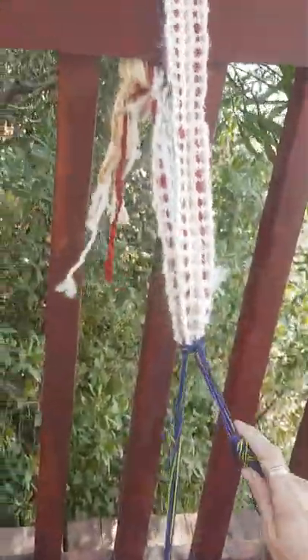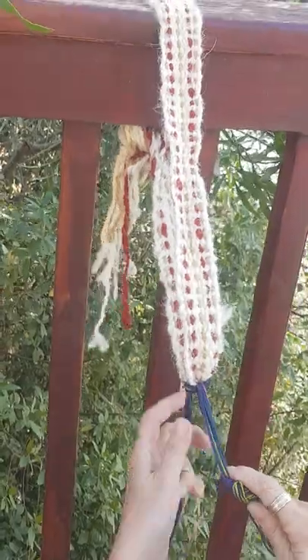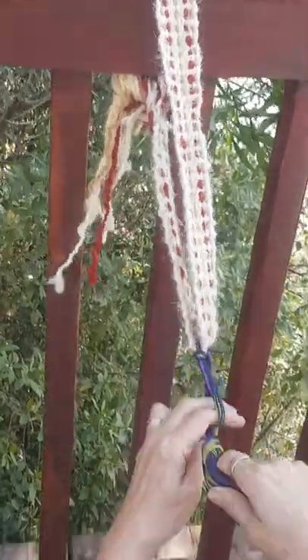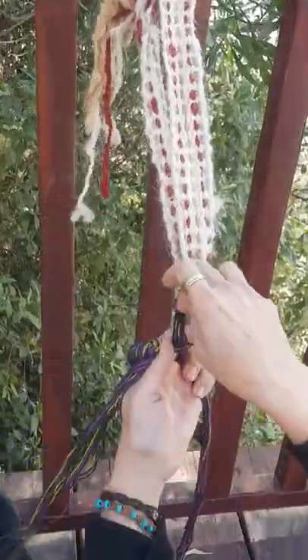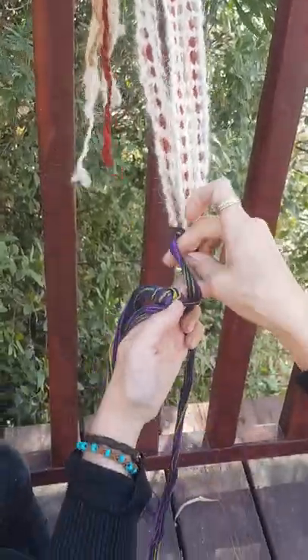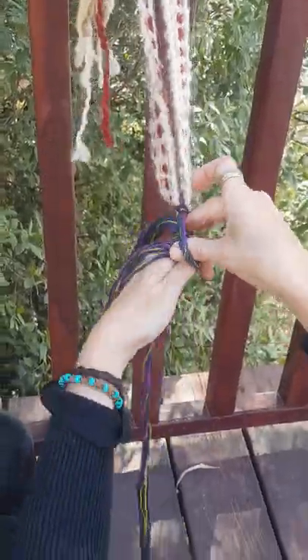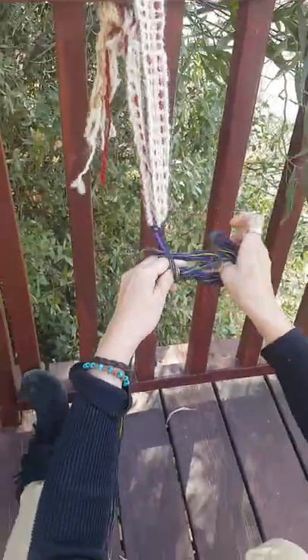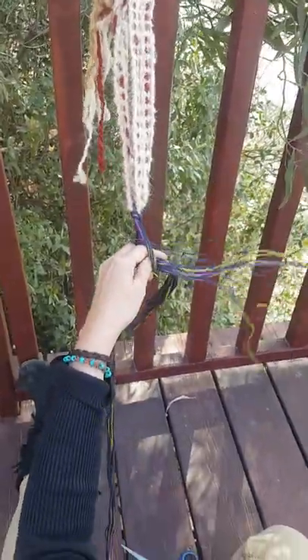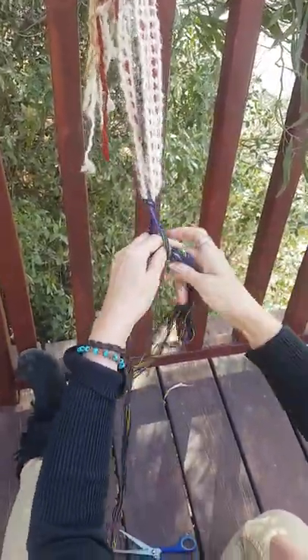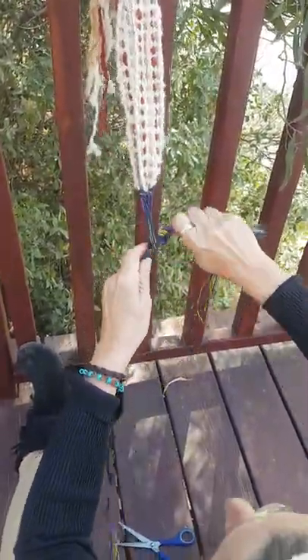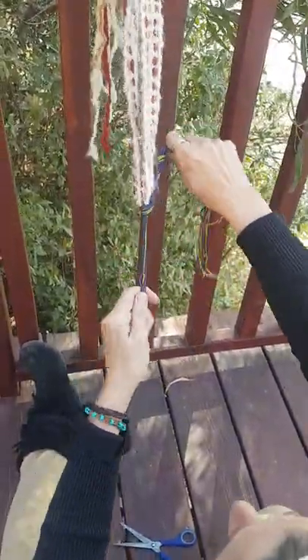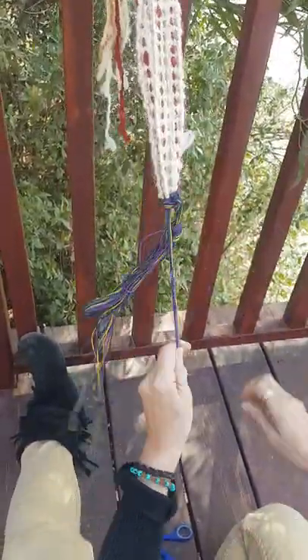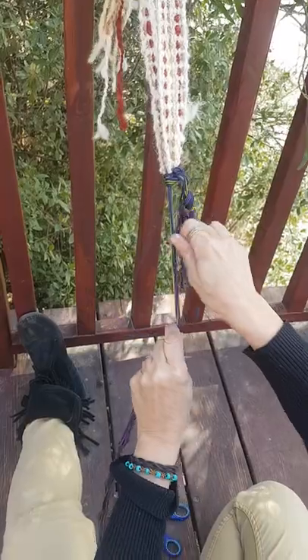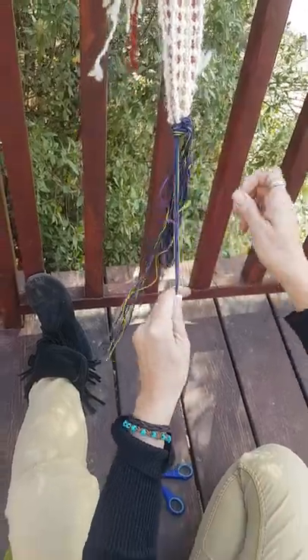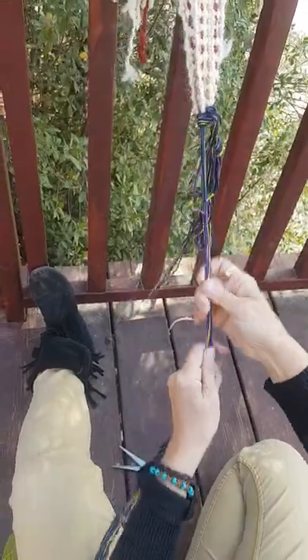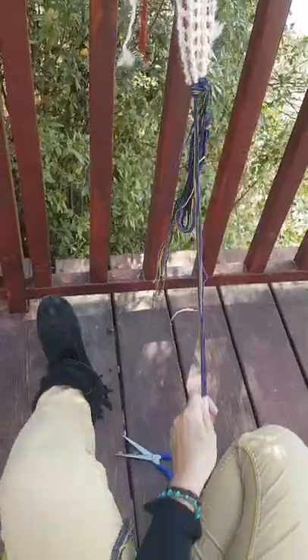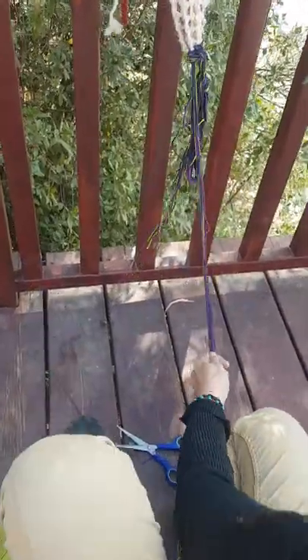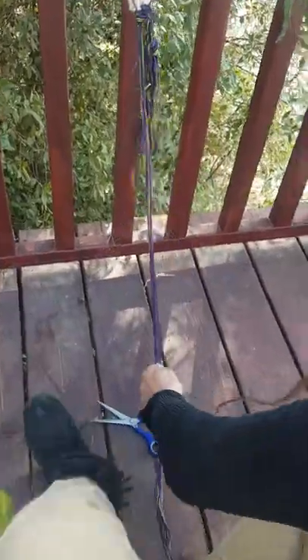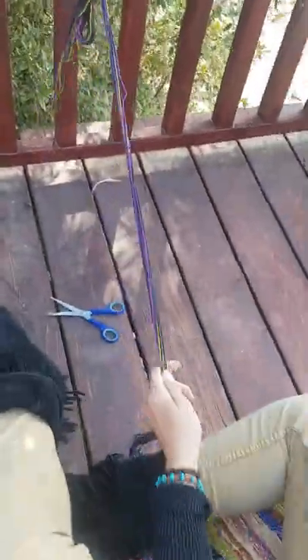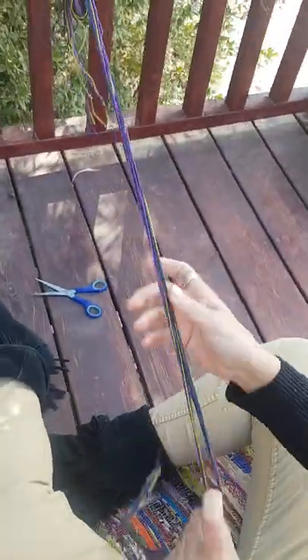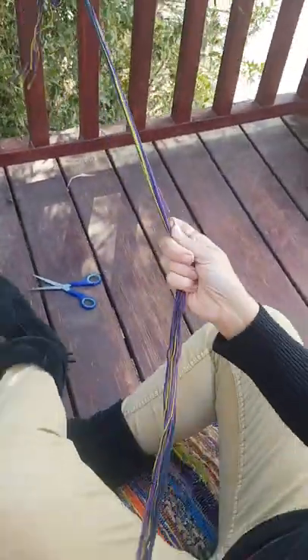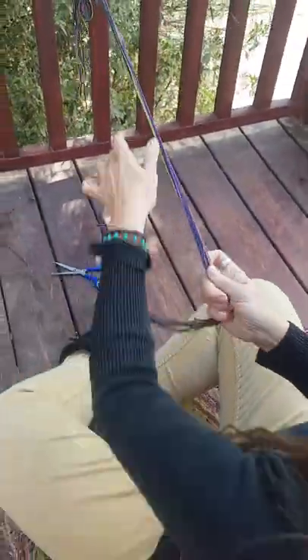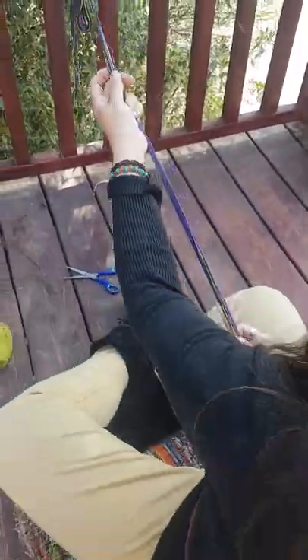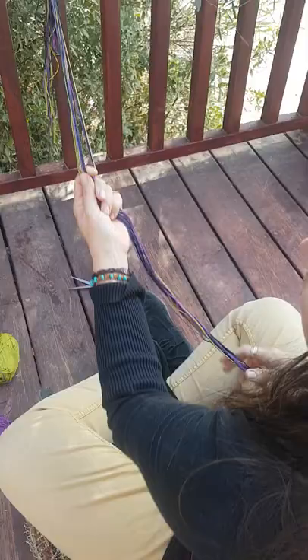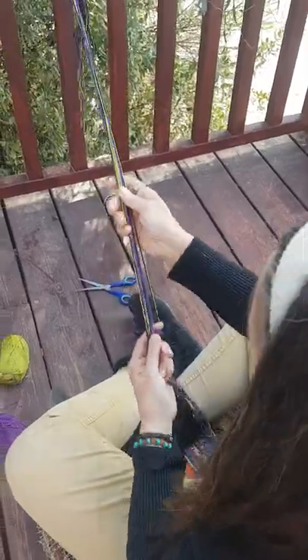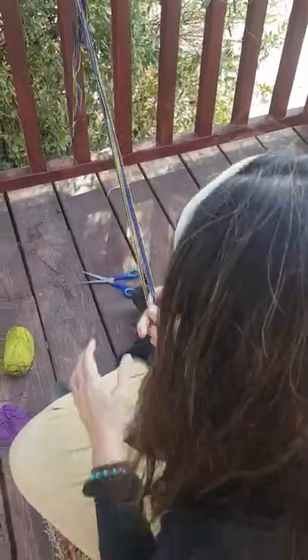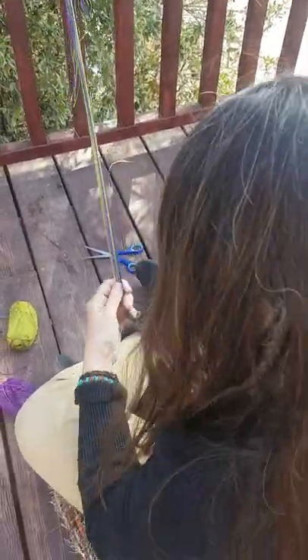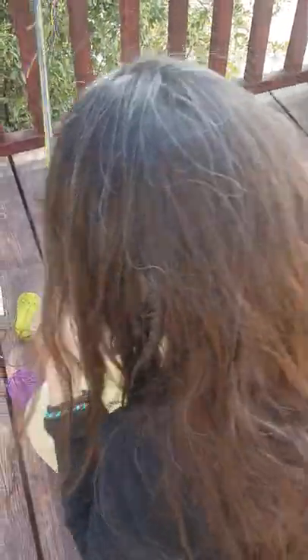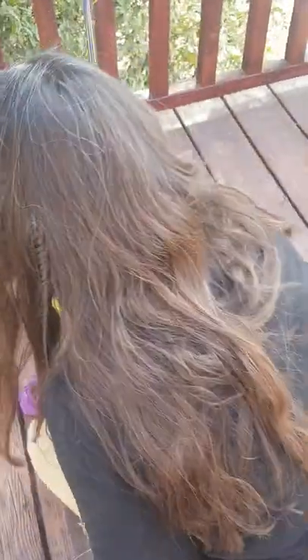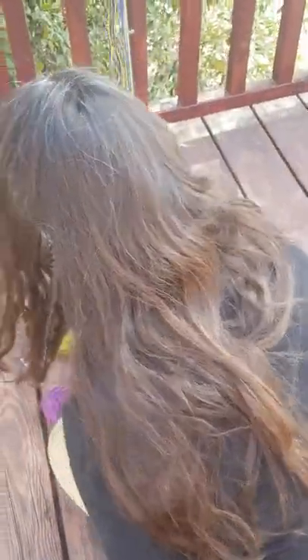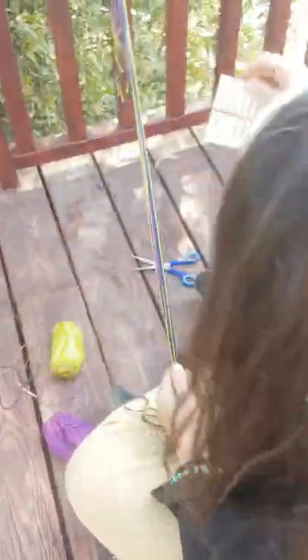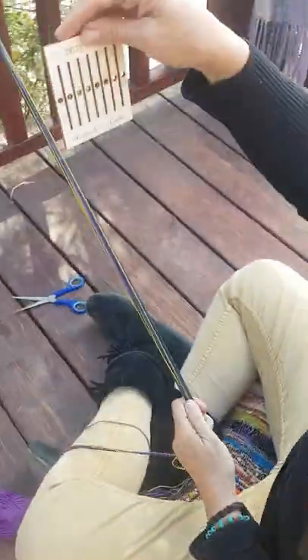Now, on a backstrap loom, I am part of the loom. It's not like a frame loom that you might recognize — in this loom, I'm part of the loom. Now I'm going to take my warp threads and thread them in my loom.